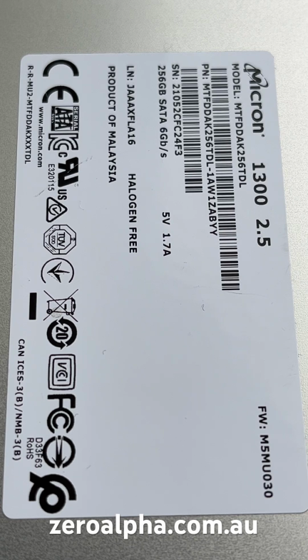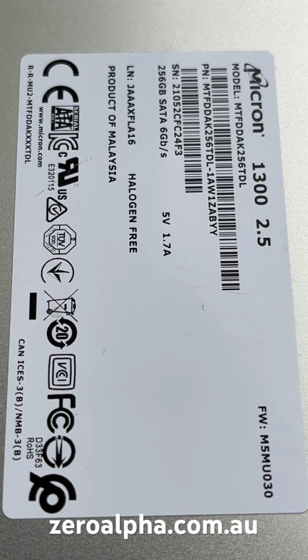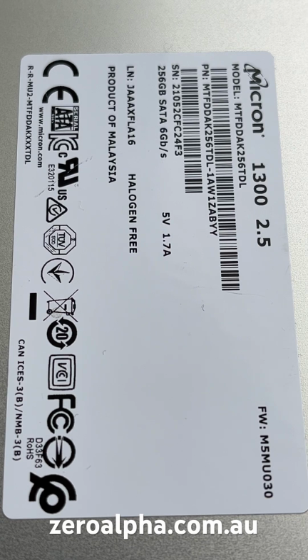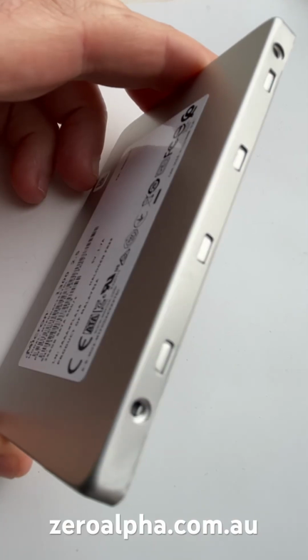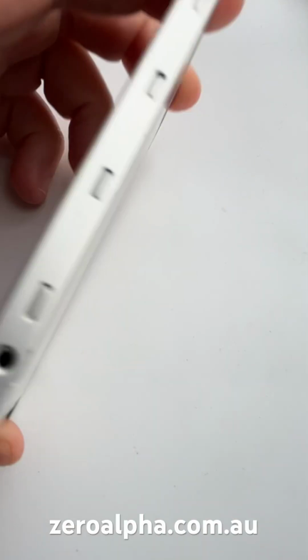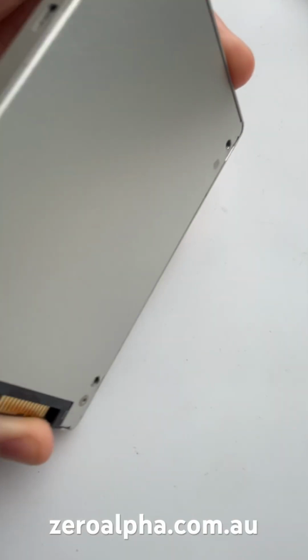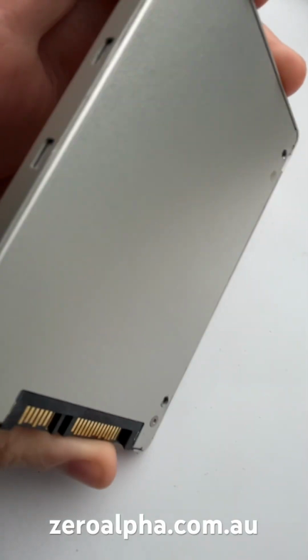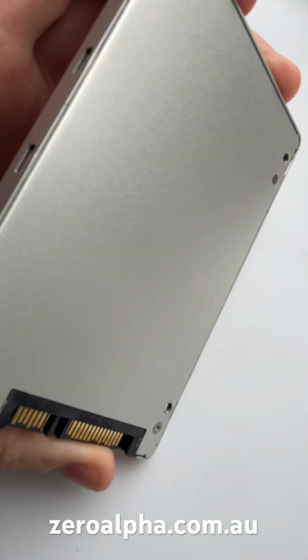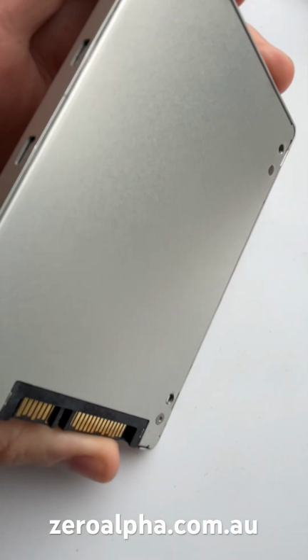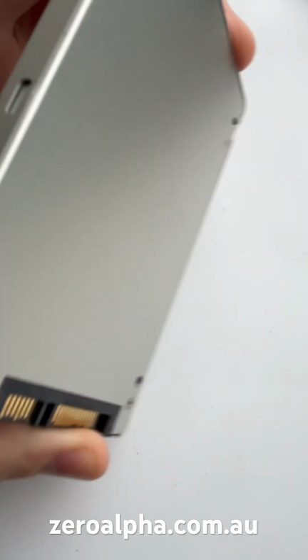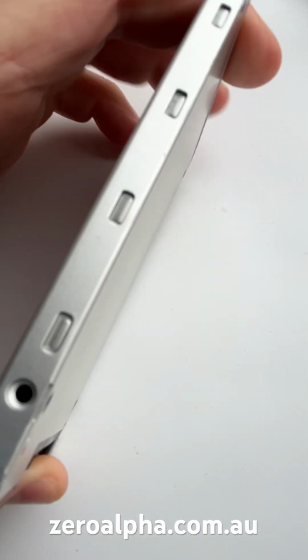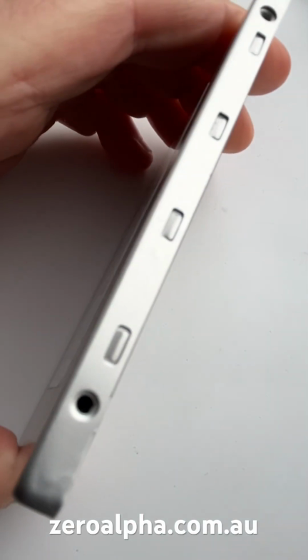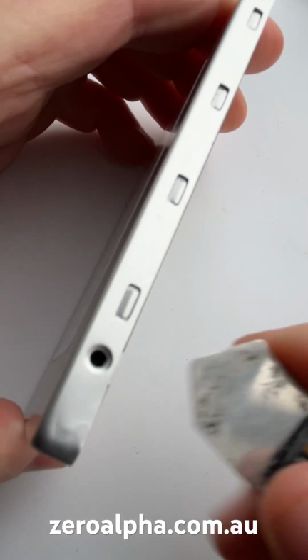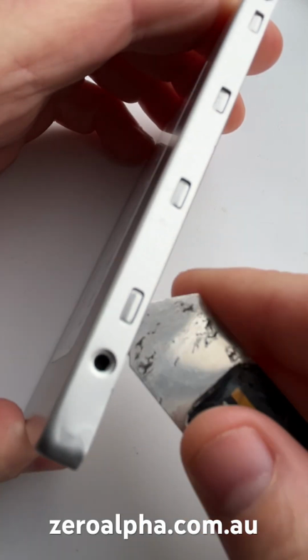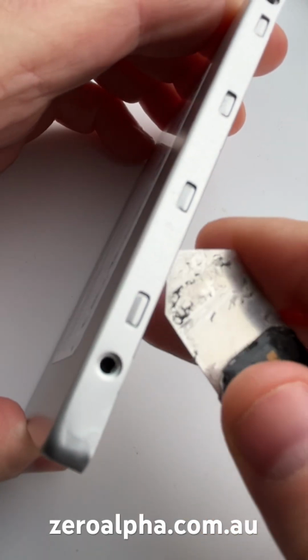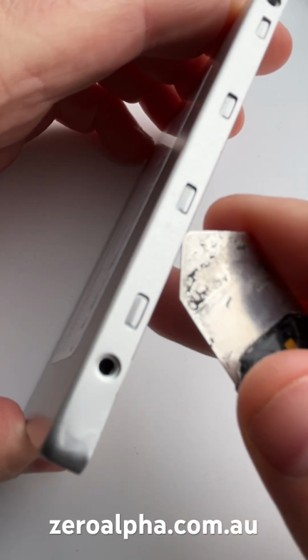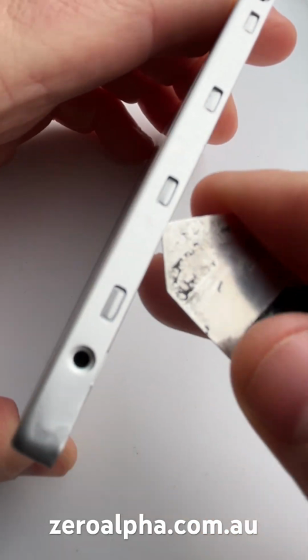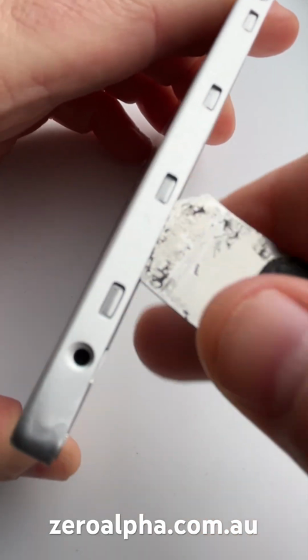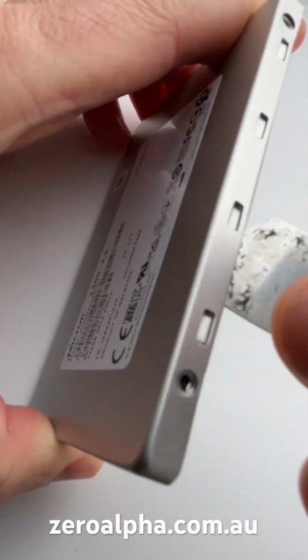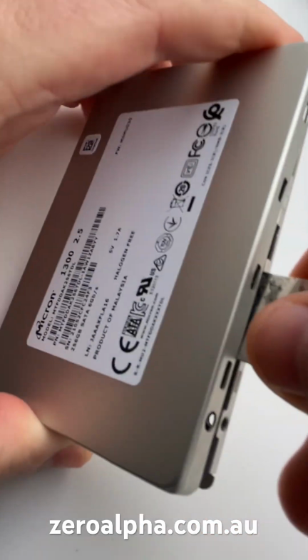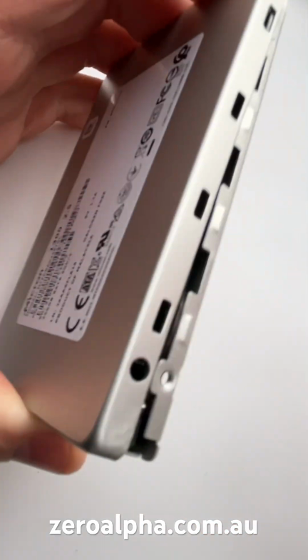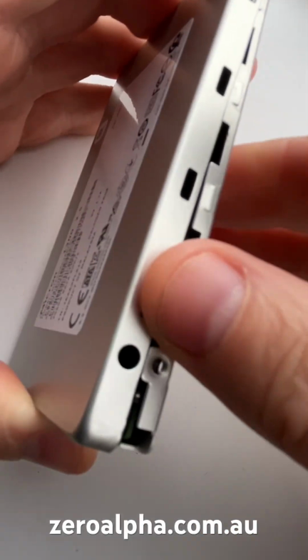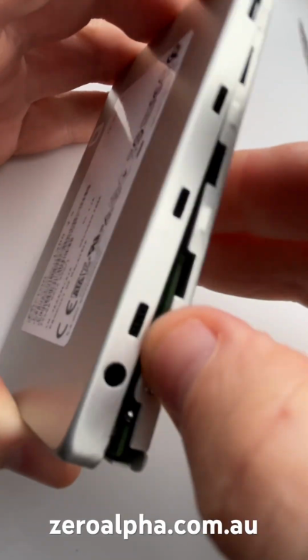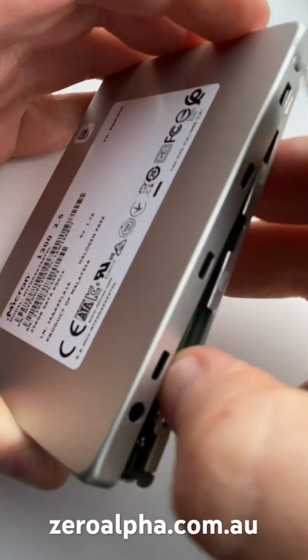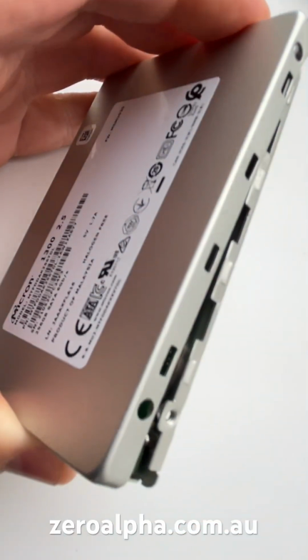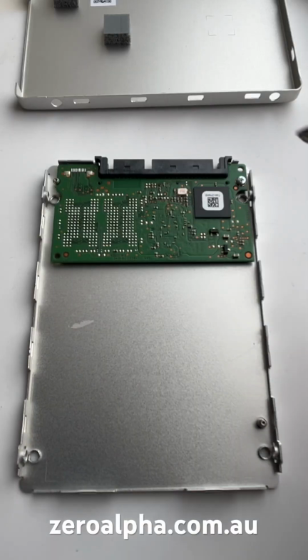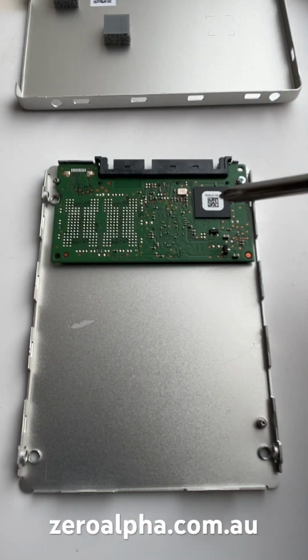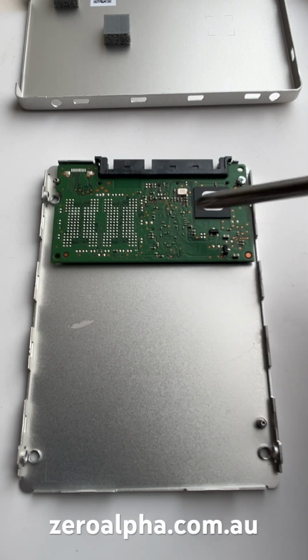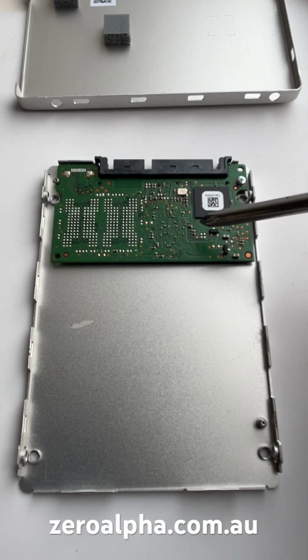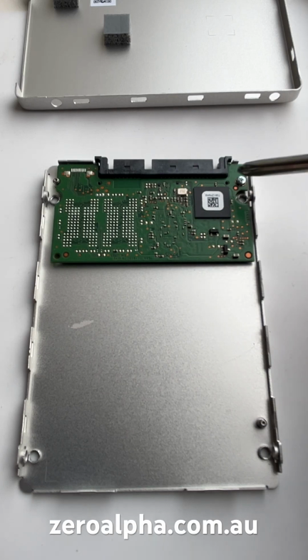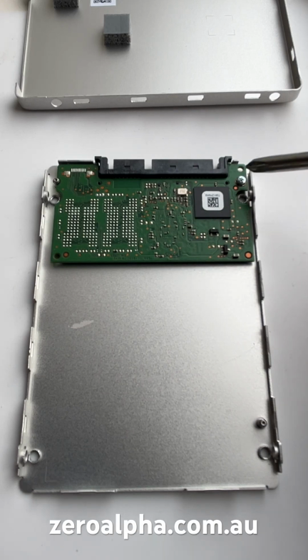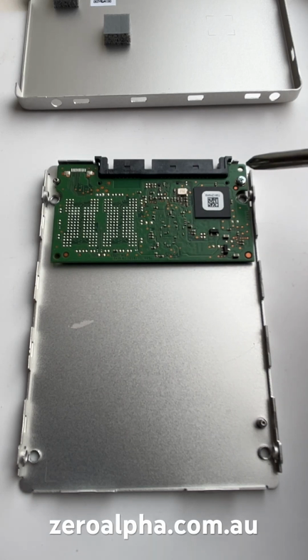Let's open it up. There are no screws to remove on this SSD. To open it, you just need to get a pry tool in here and pop these tabs on both sides. Inside, you can see the PCB with a single screw.